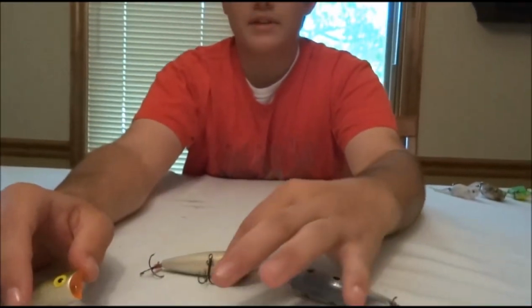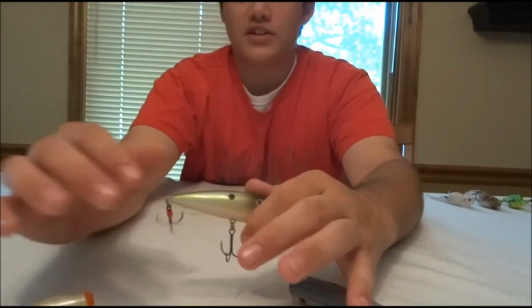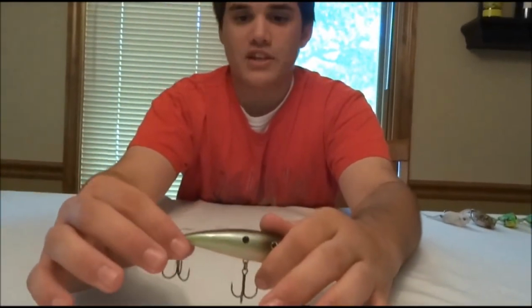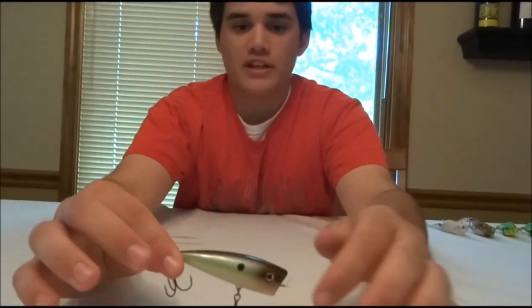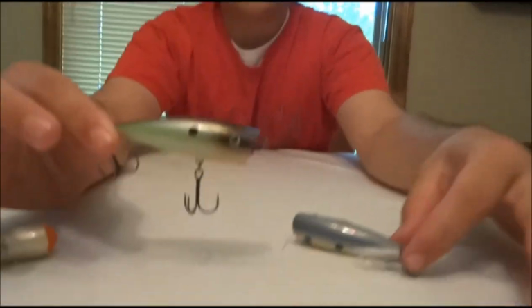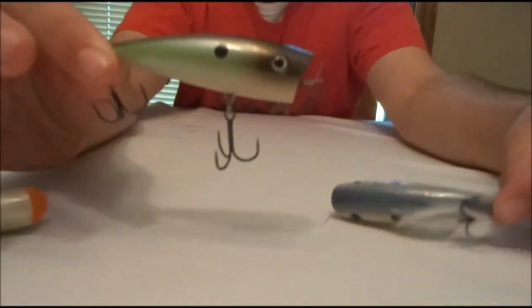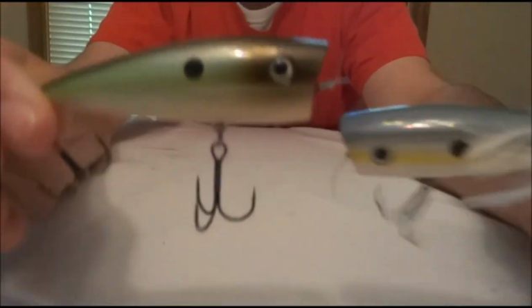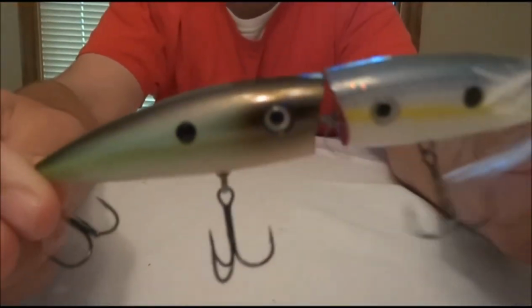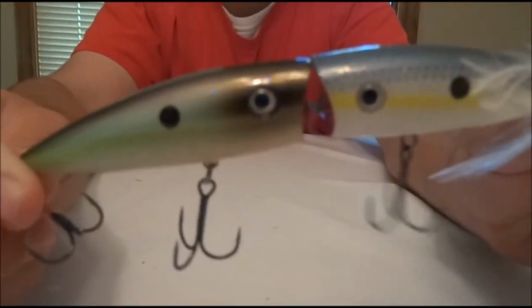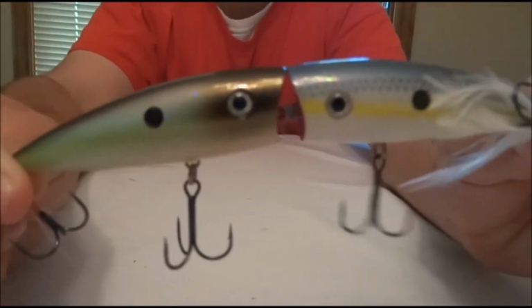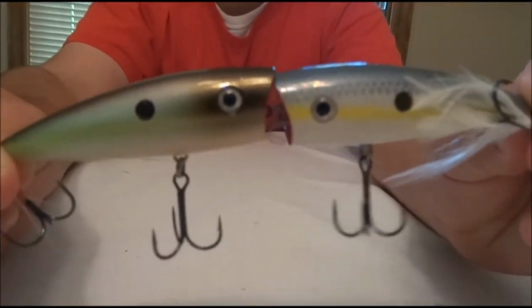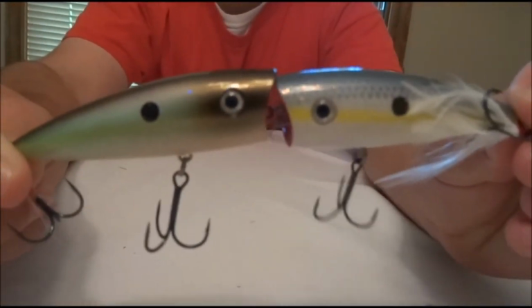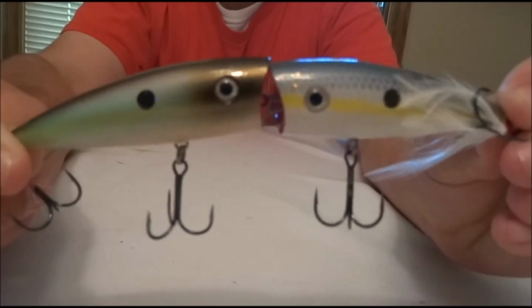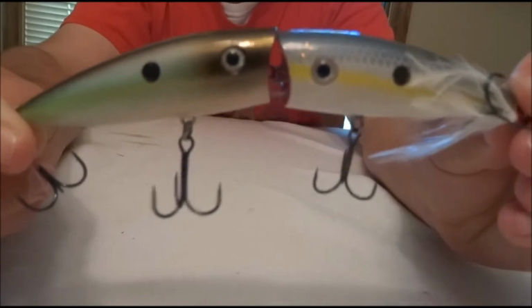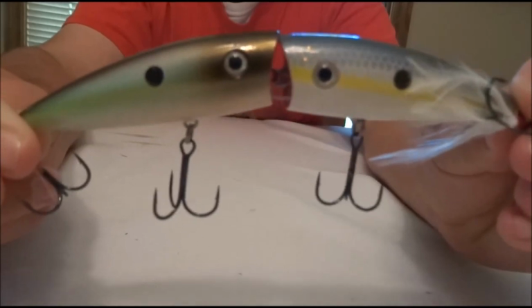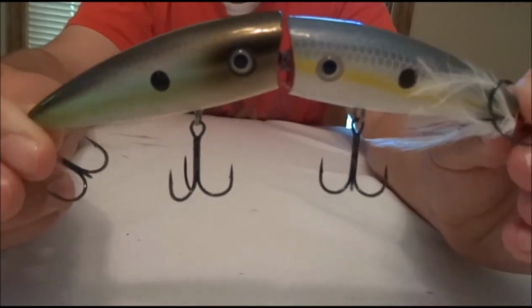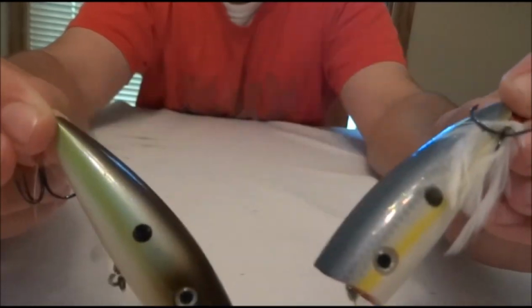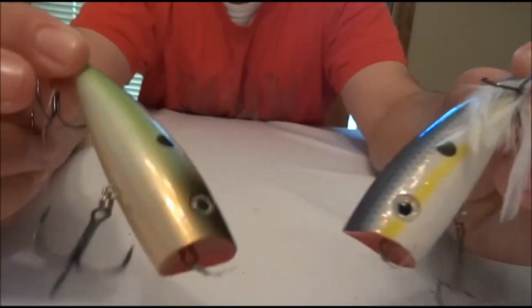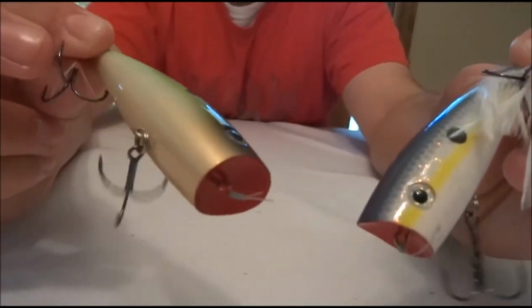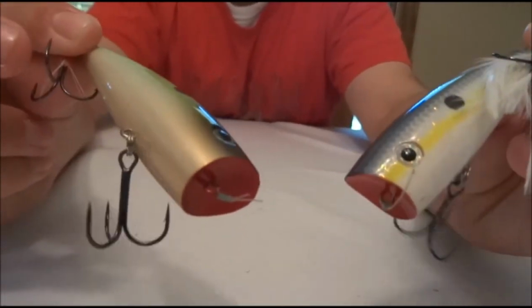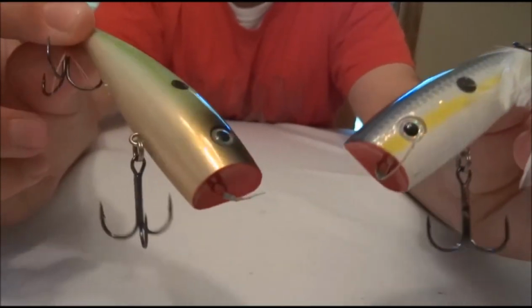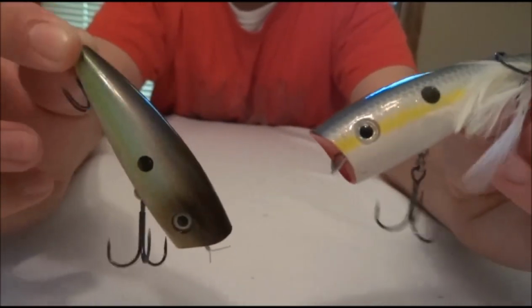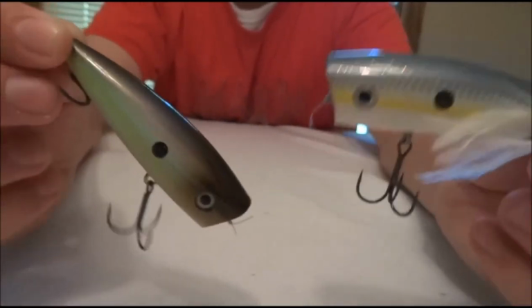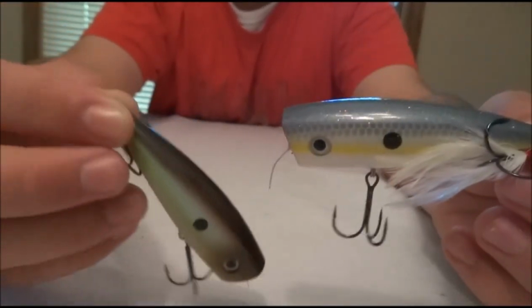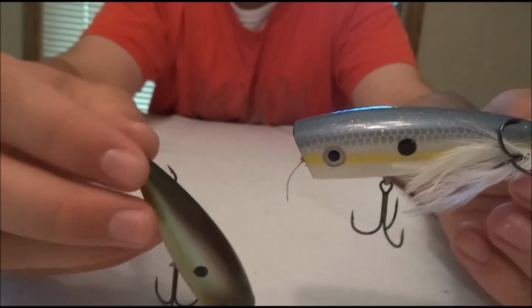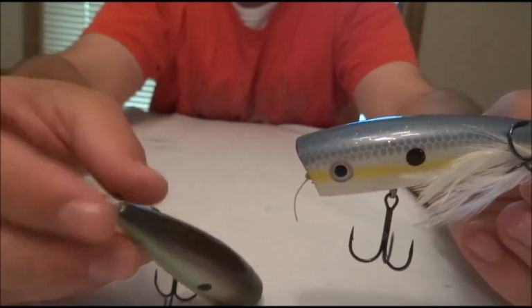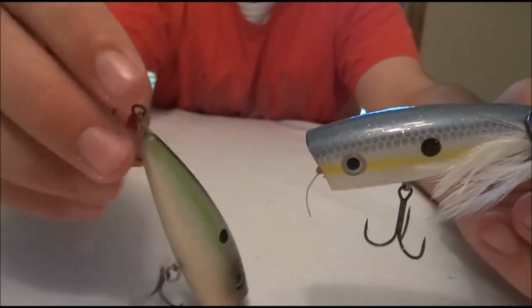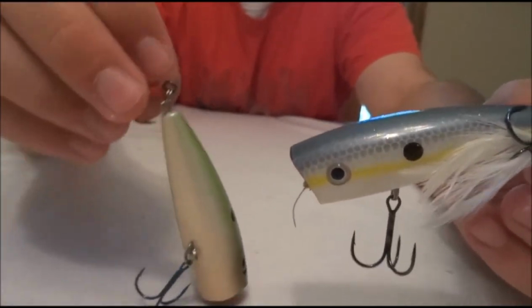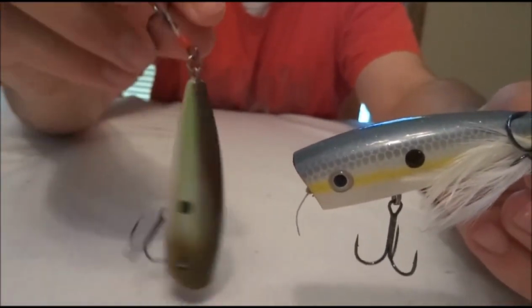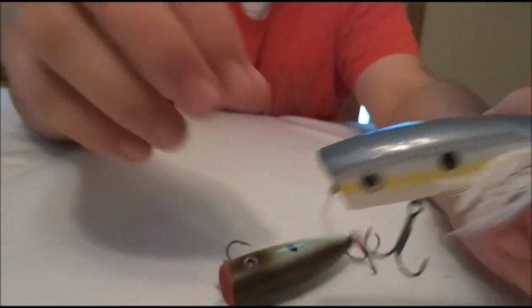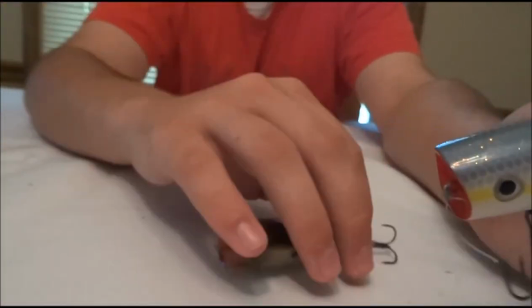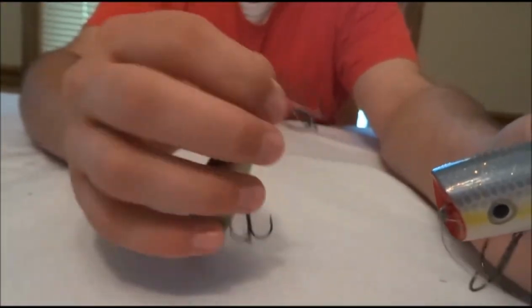I'll let you take a look at these two colors. They have multiple colors on the market, but these two are probably my favorite. I like the shad colored ones probably the most. On this one, the deer hair got ripped off.